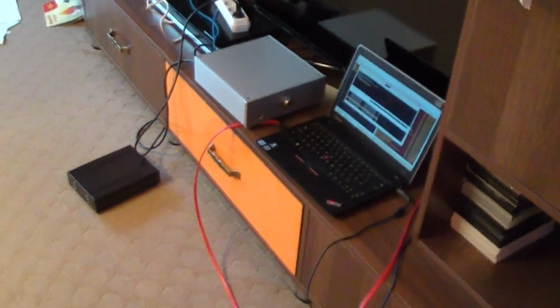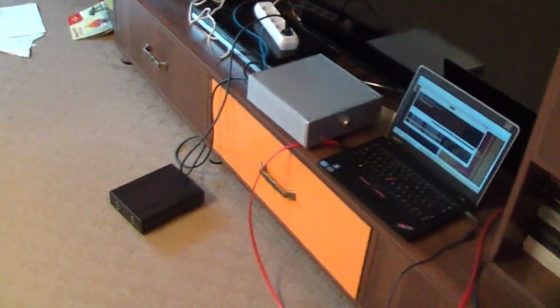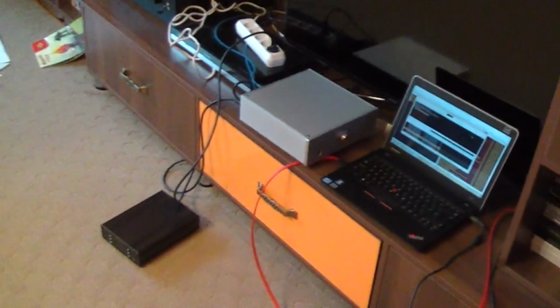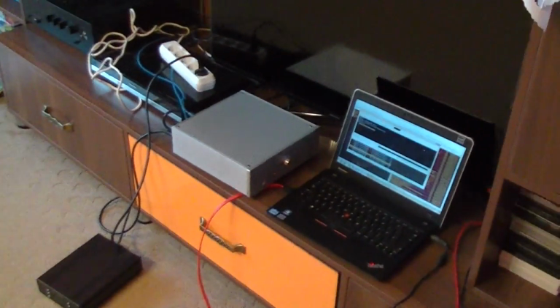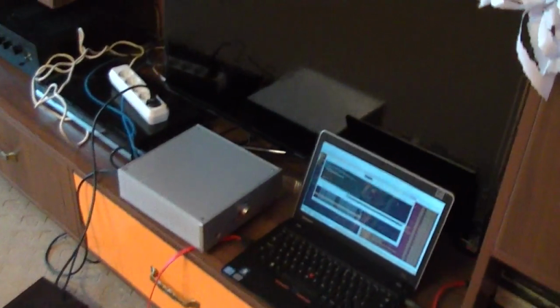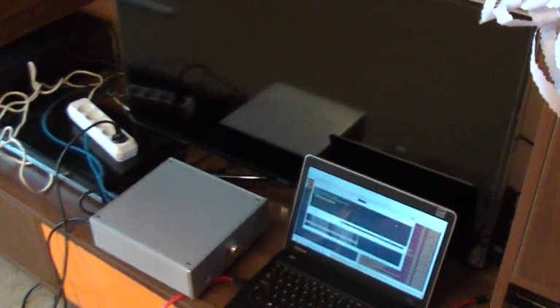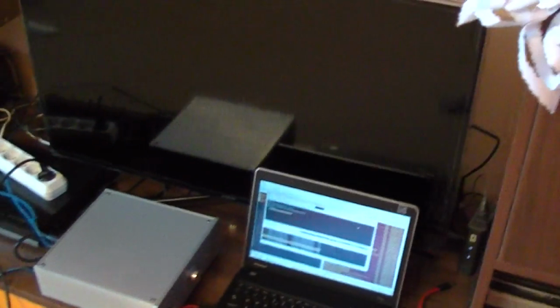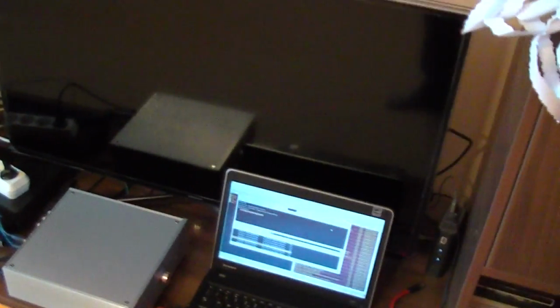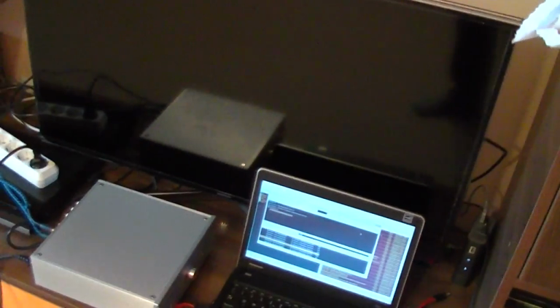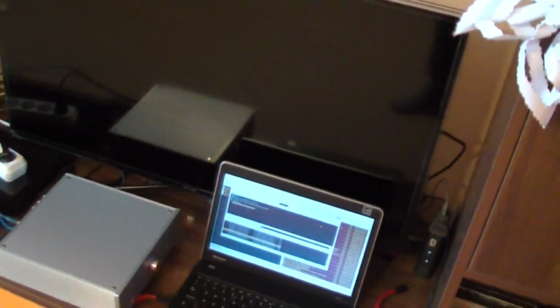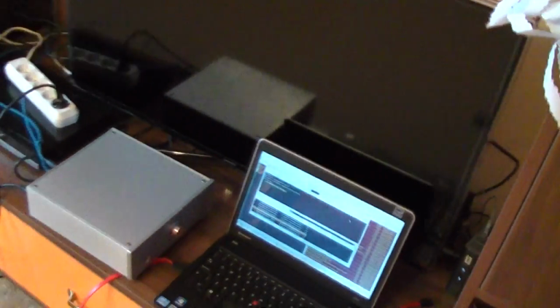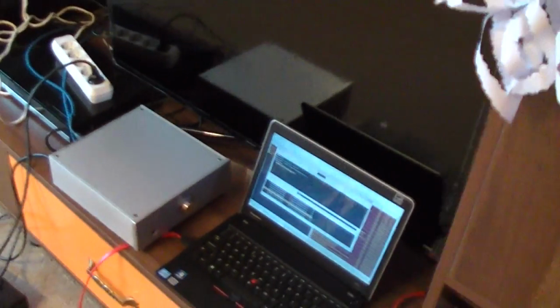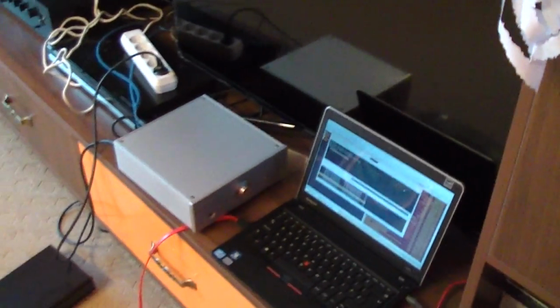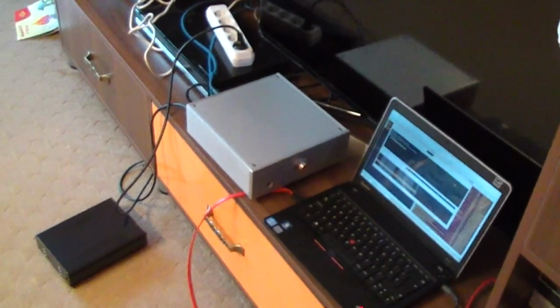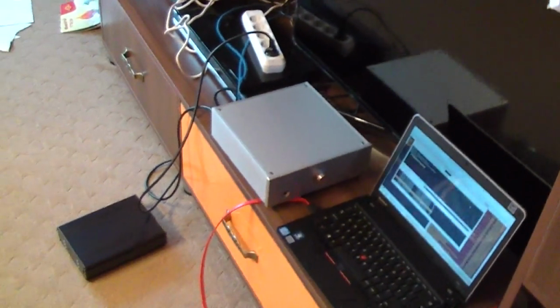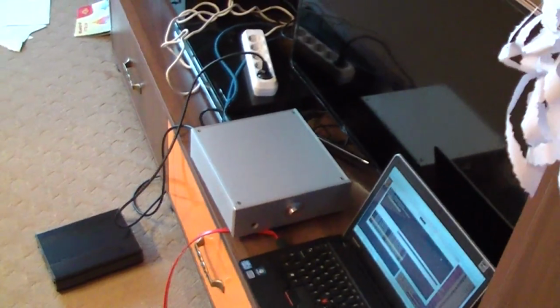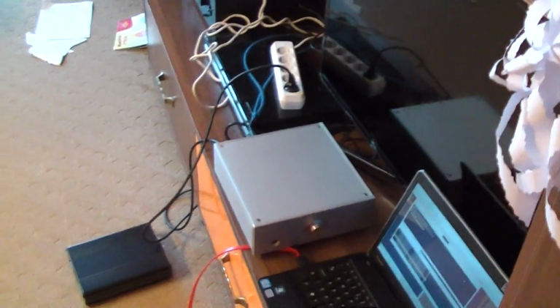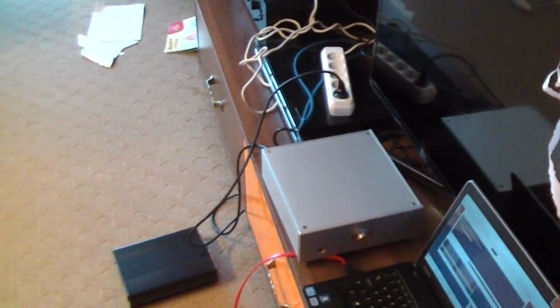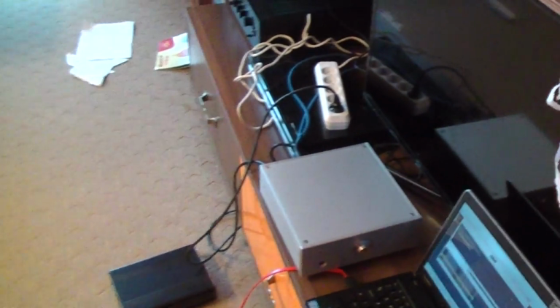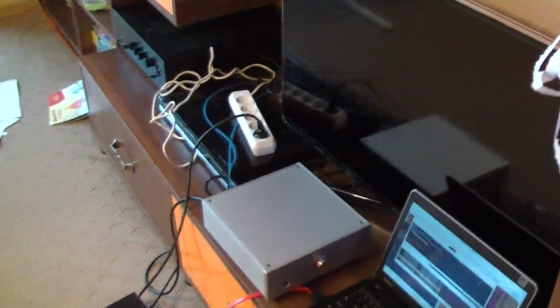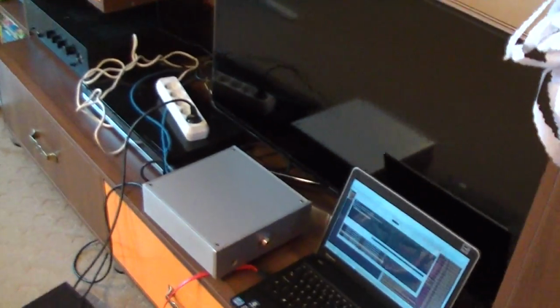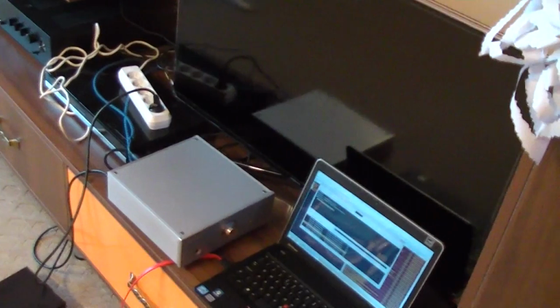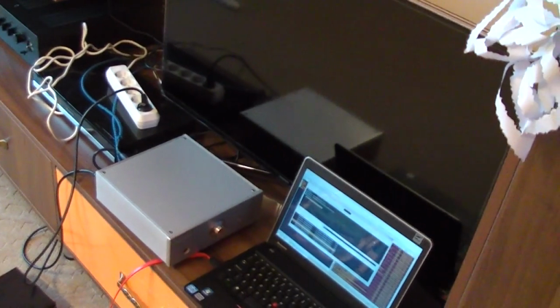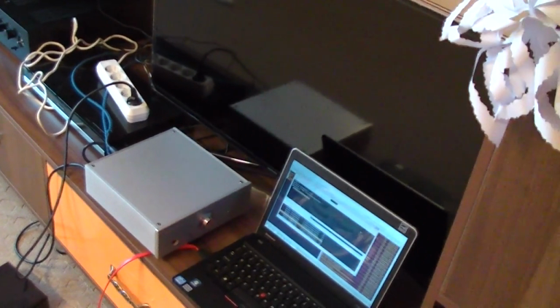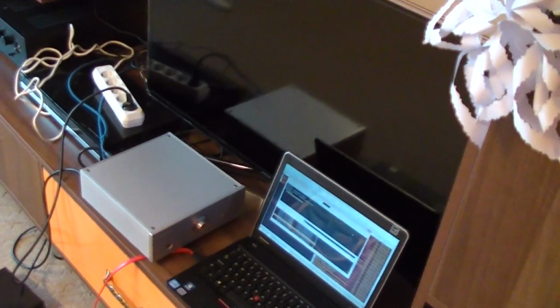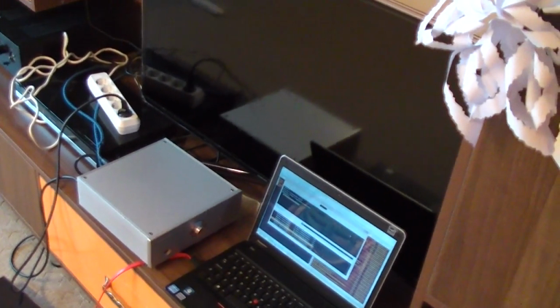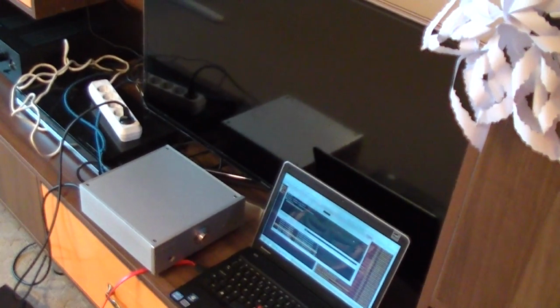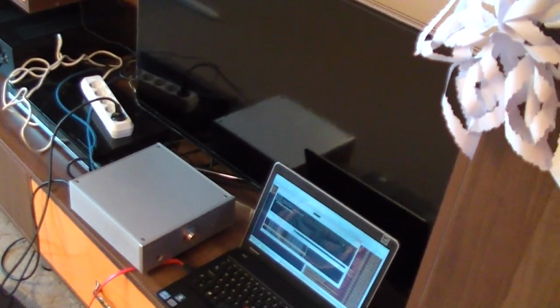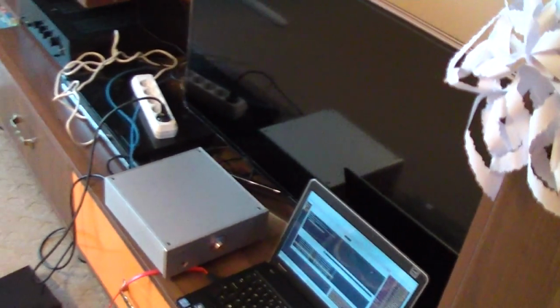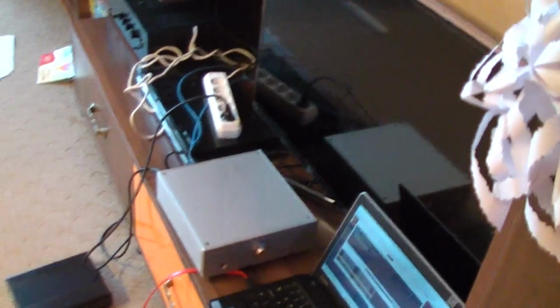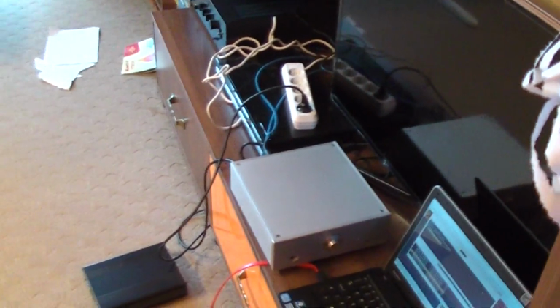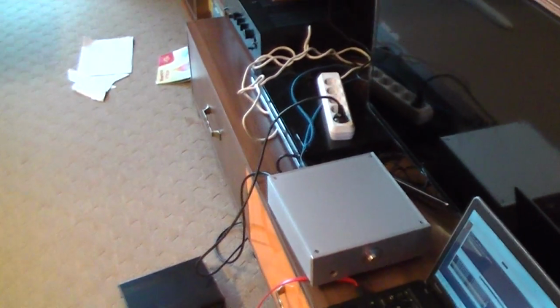Hello, this is just a test for the new Burson Conductor Virtuoso, the latest headphone amp from Burson.